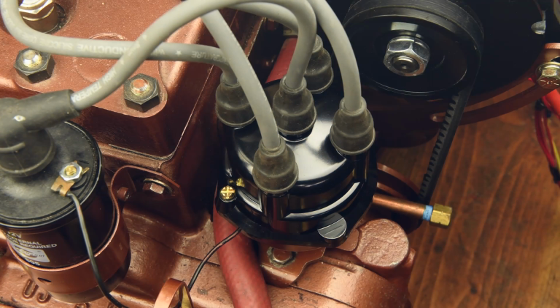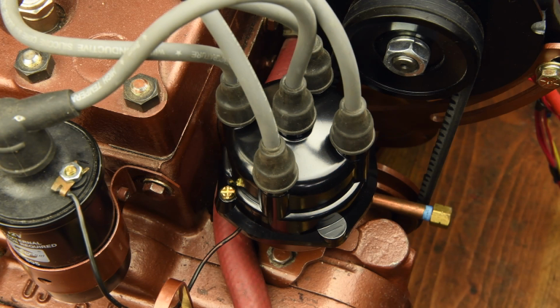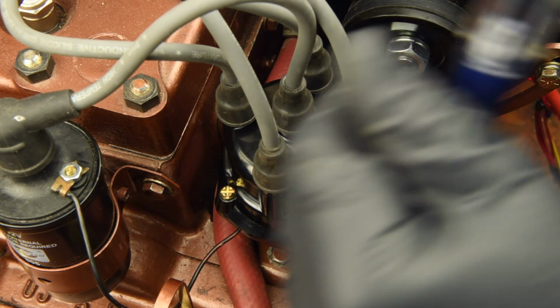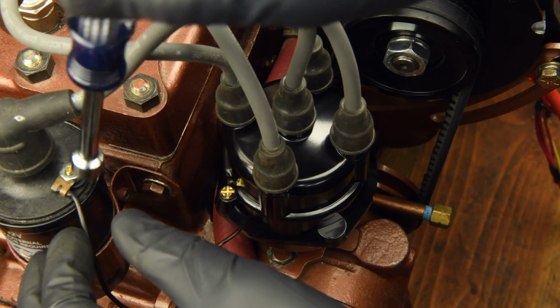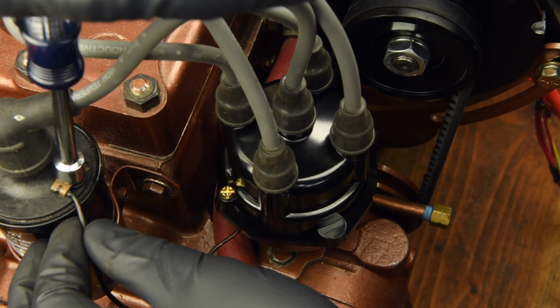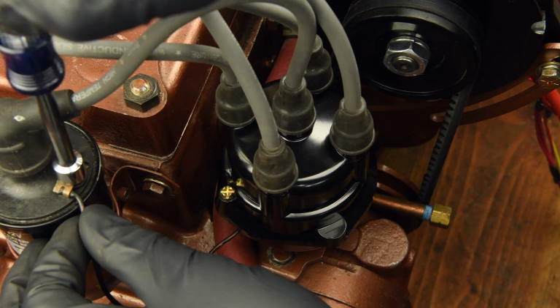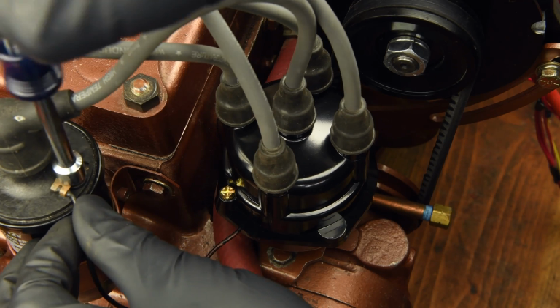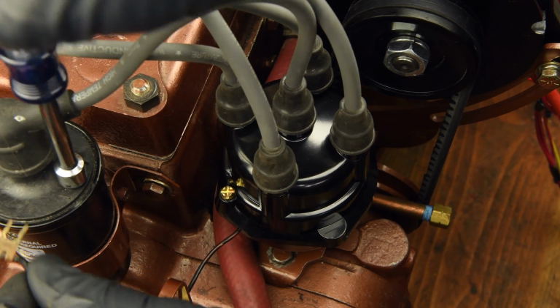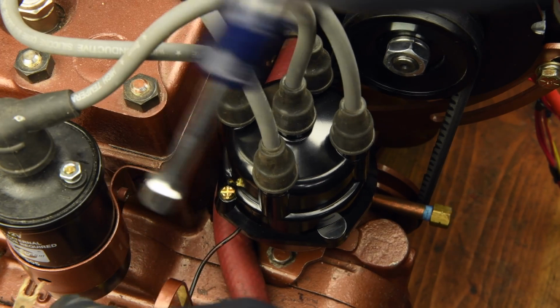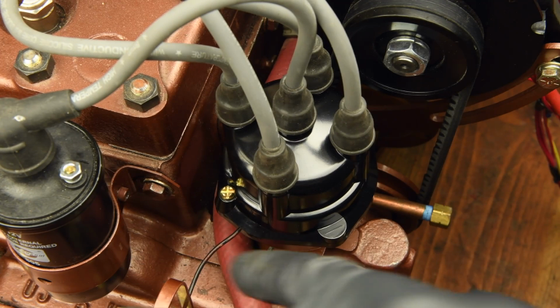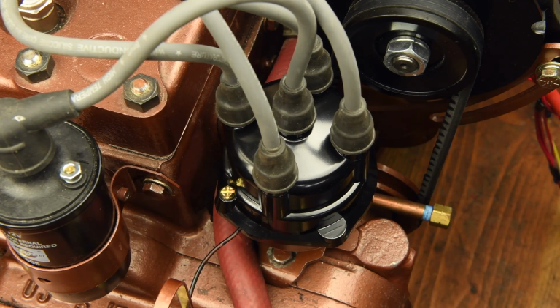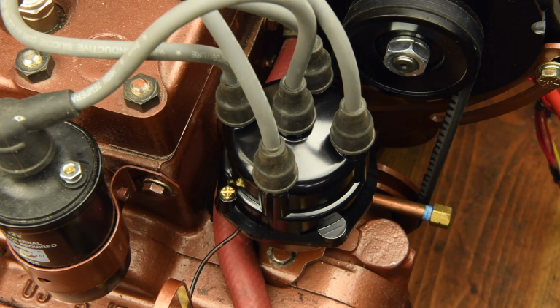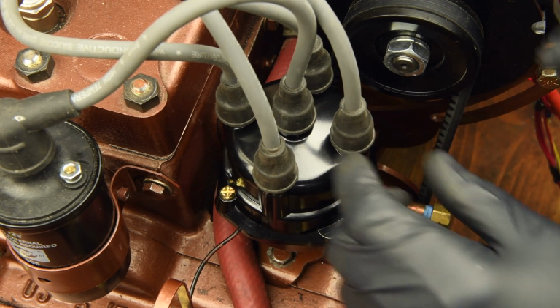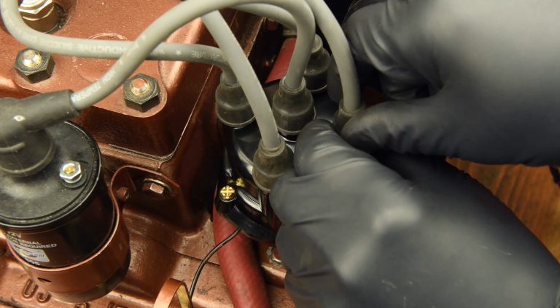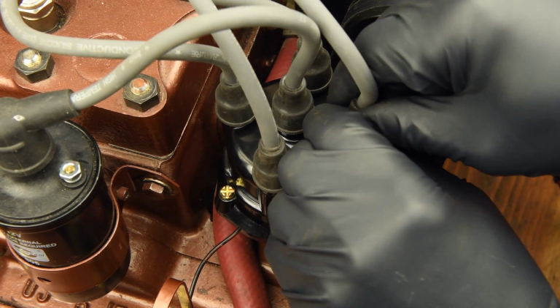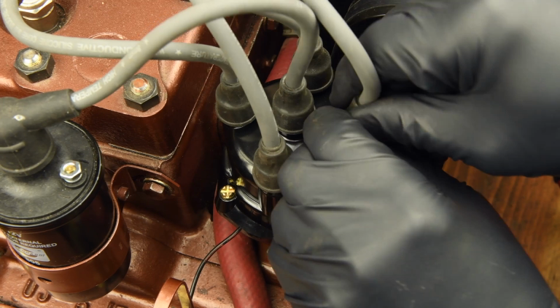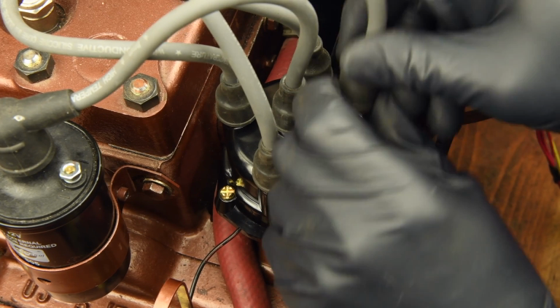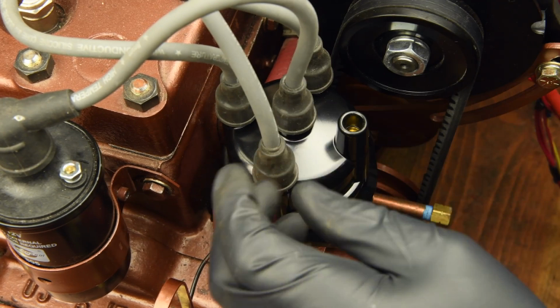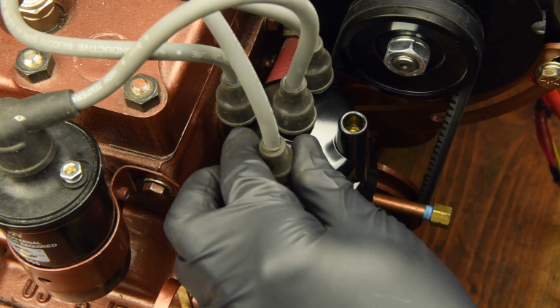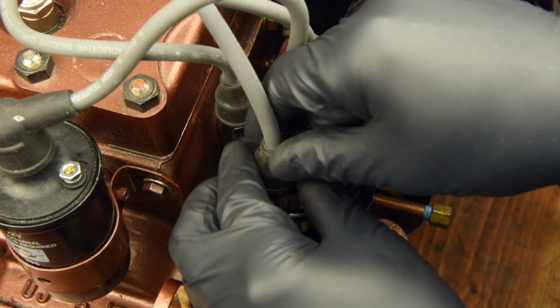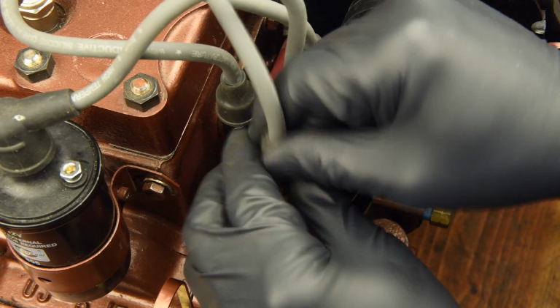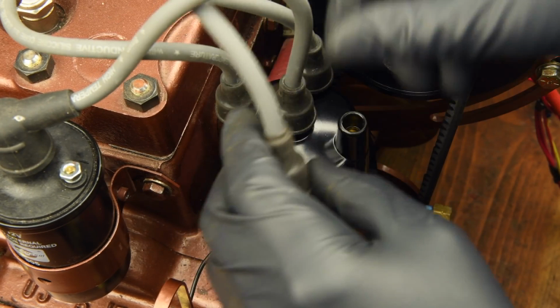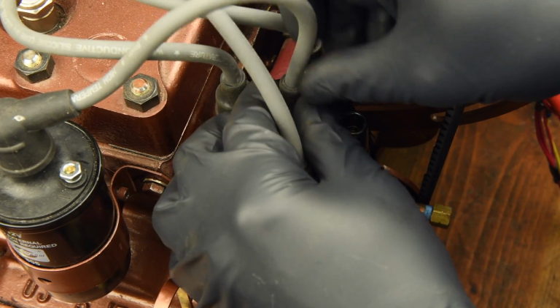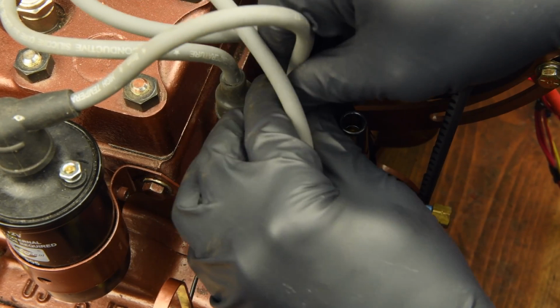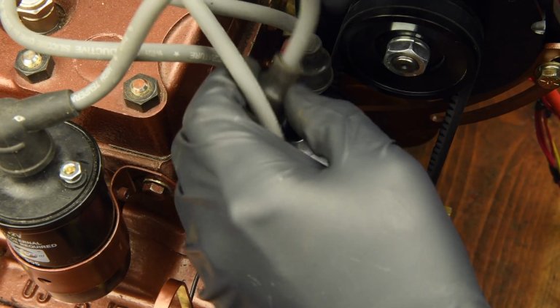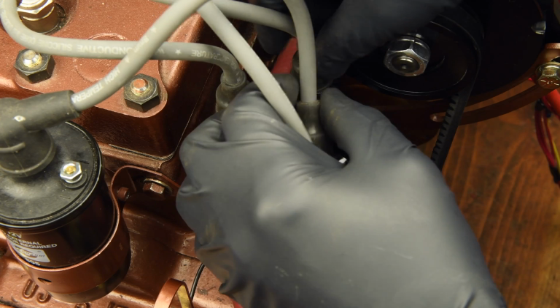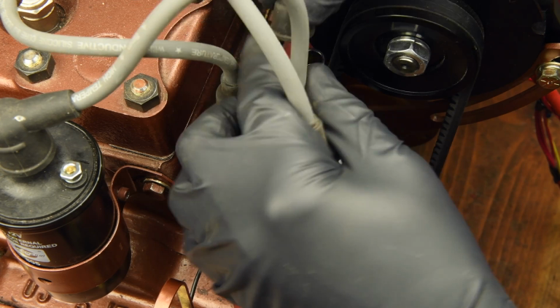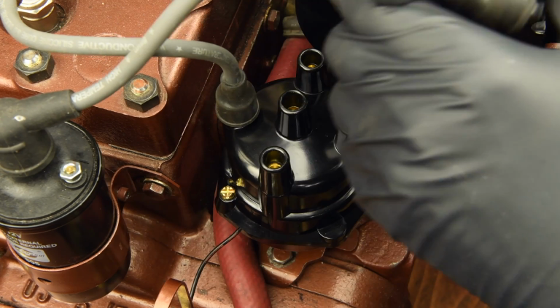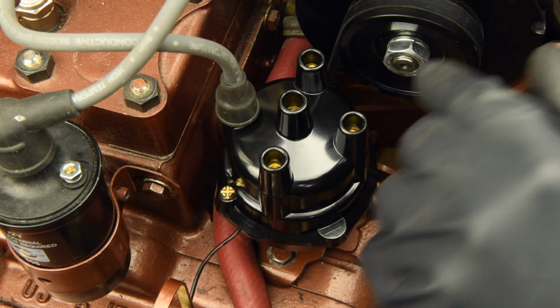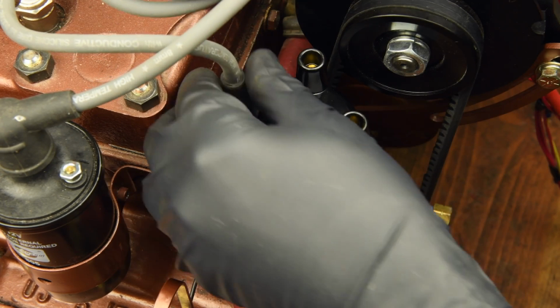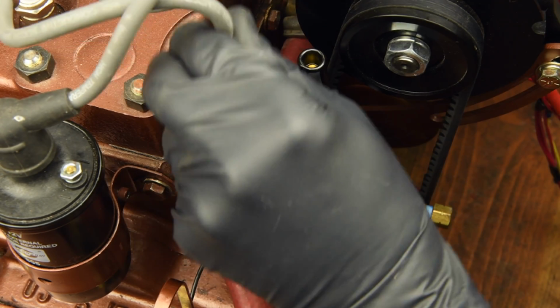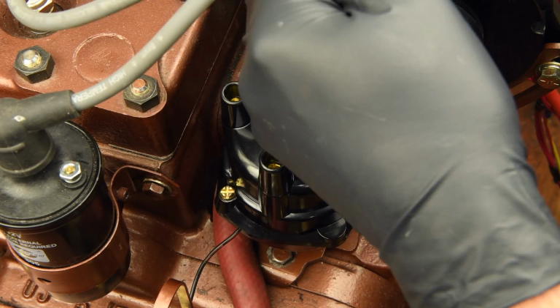We will begin by disconnecting the lead from the points to the negative terminal of the coil. Next, disconnect the spark plug wires from the distributor cap, taking note of their location. This will help when it's time to reconnect them.